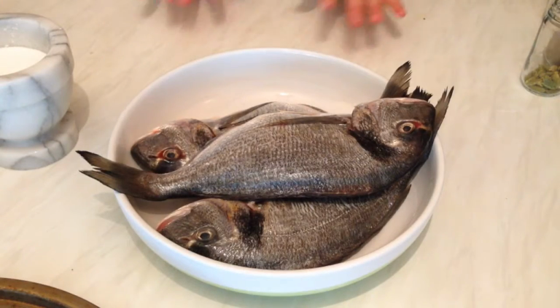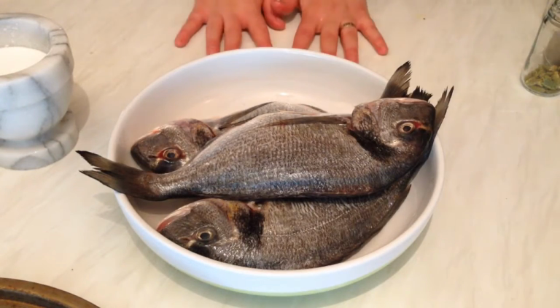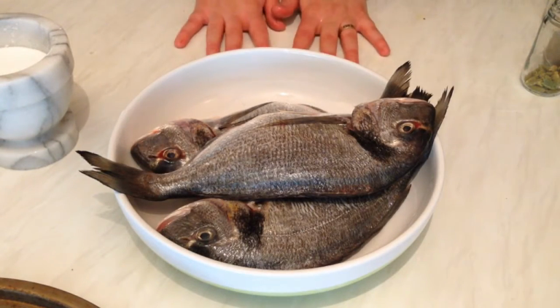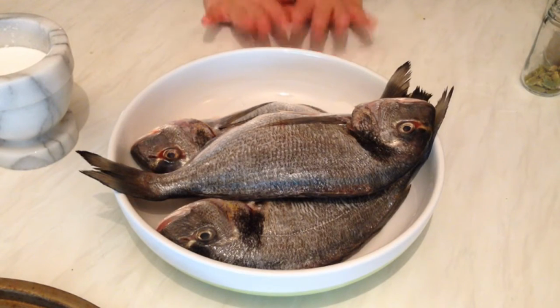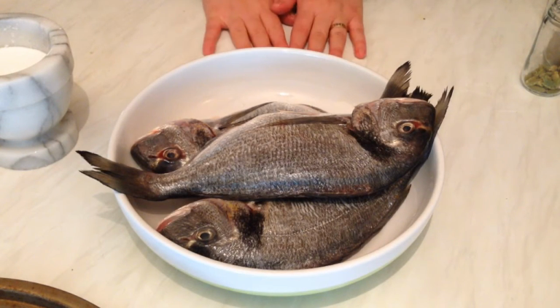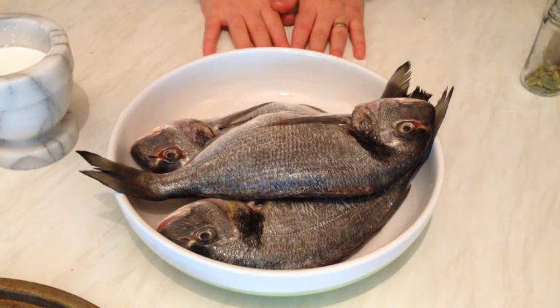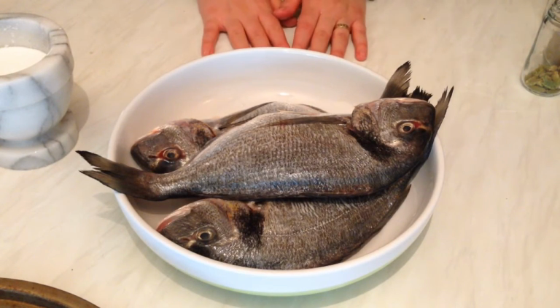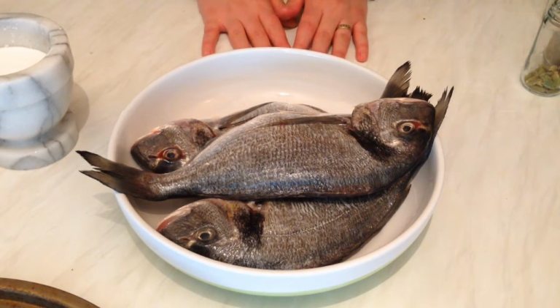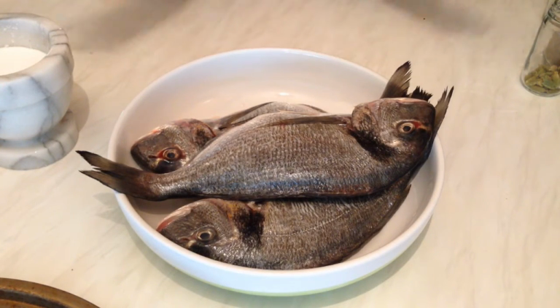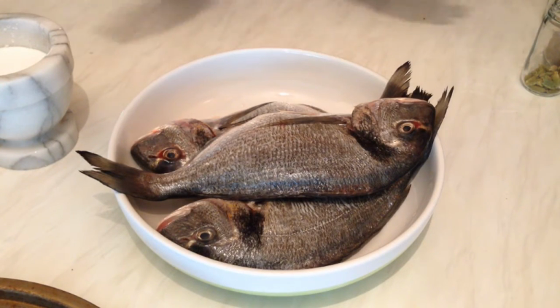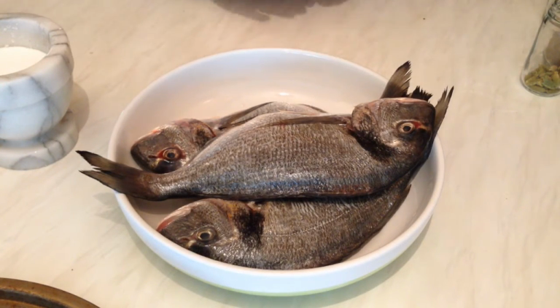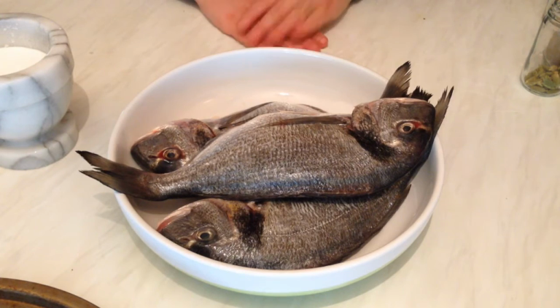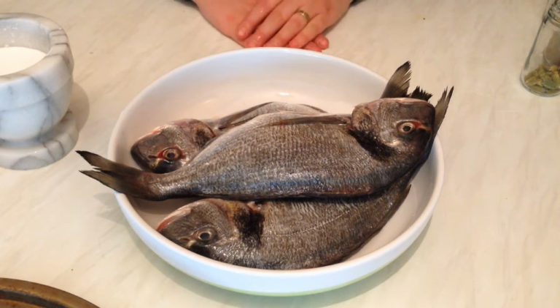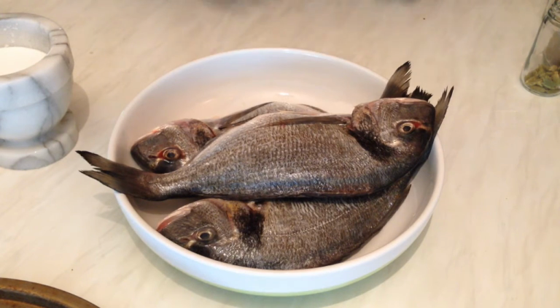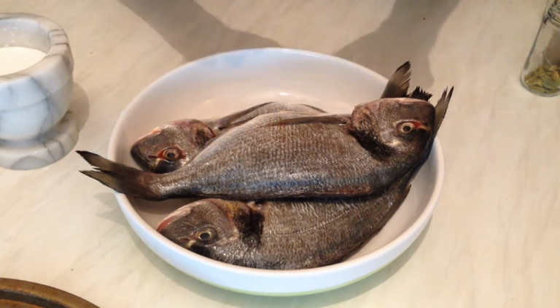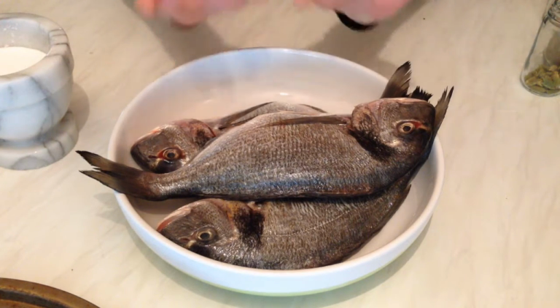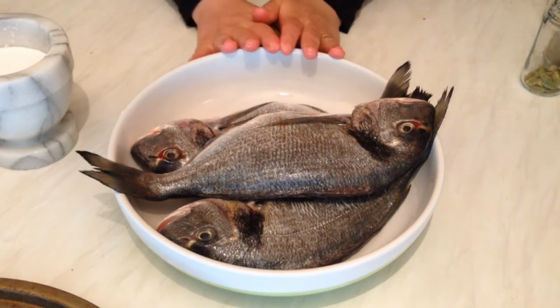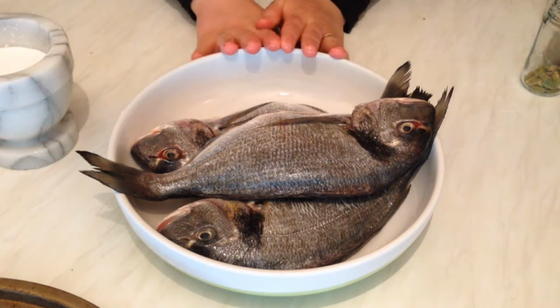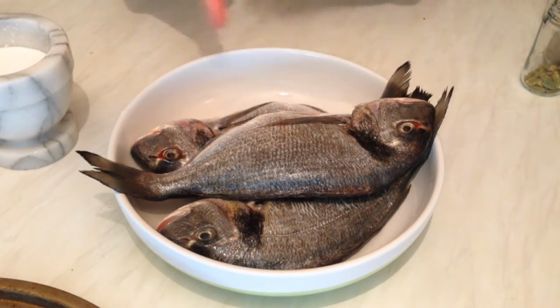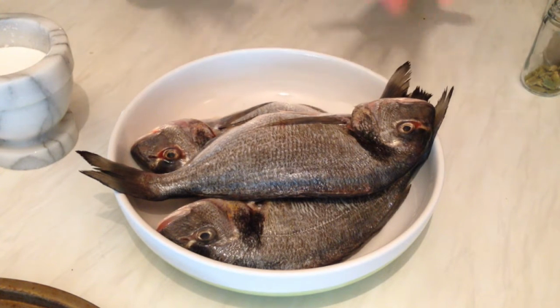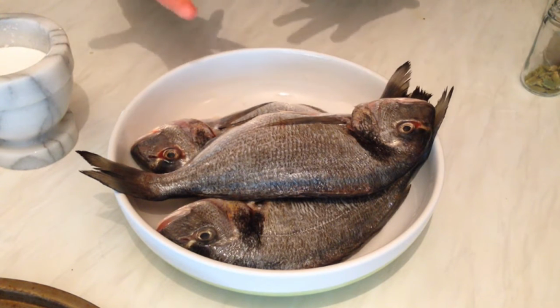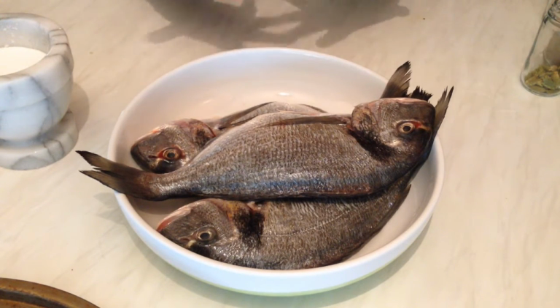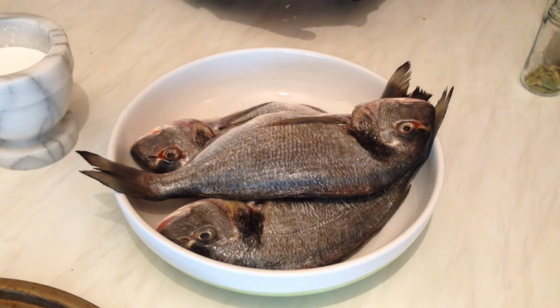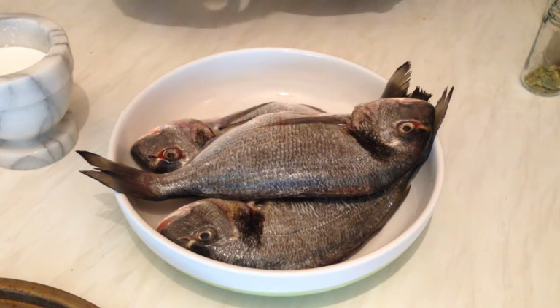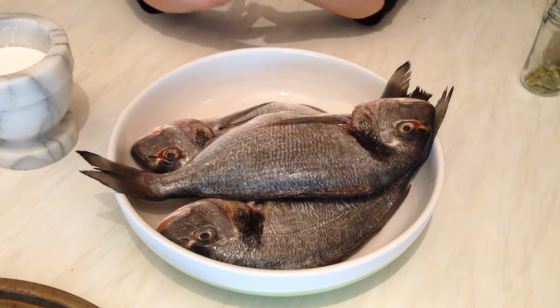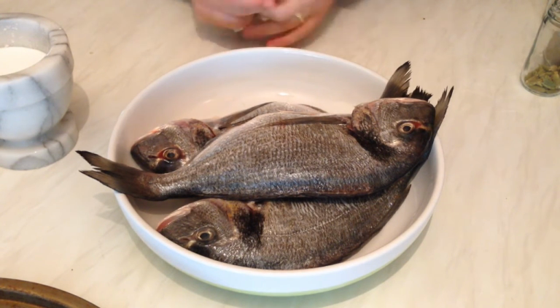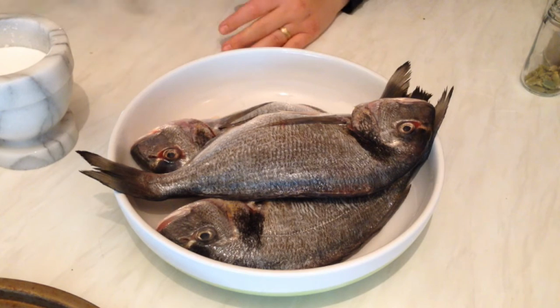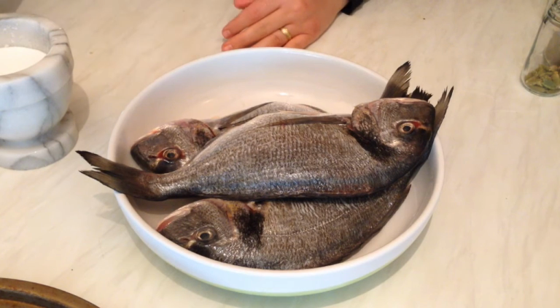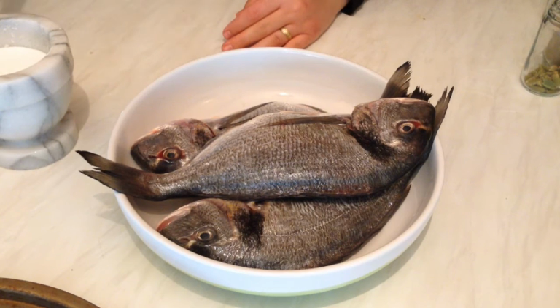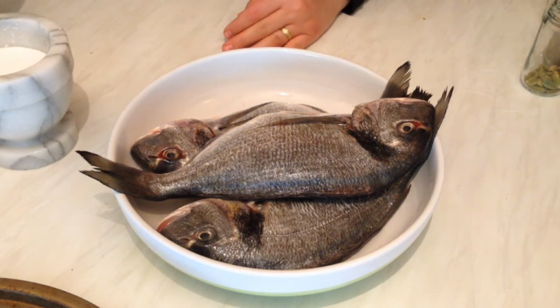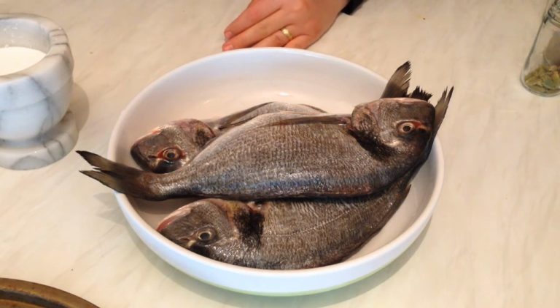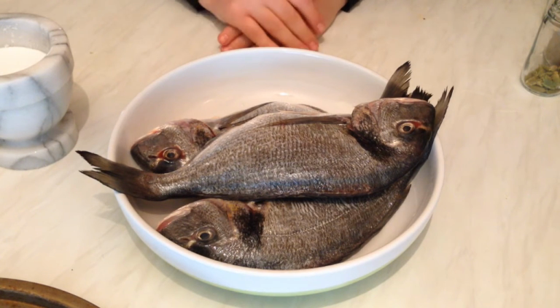Hi everyone! Today from my kitchen I would like to show you how you can make spiced fish. It's really yummy and delicious — I'm going to use many spices and tomato paste with it.